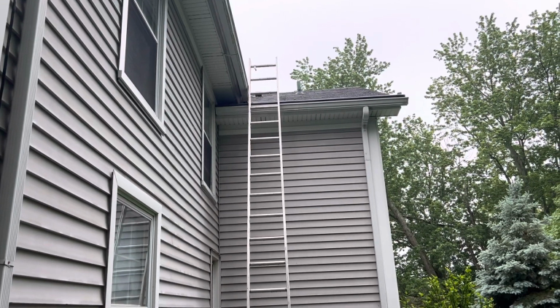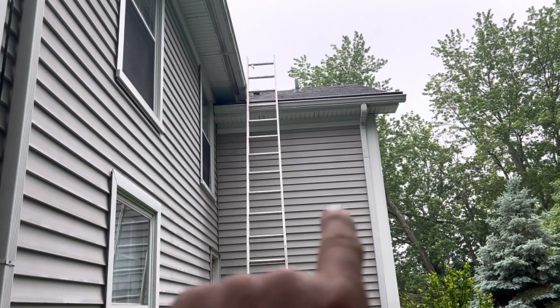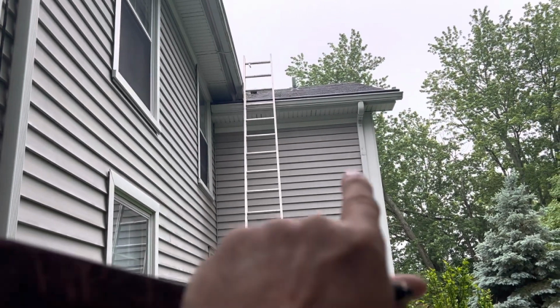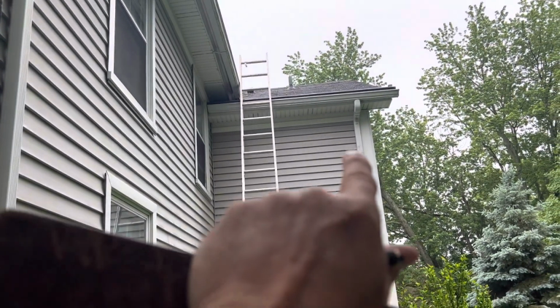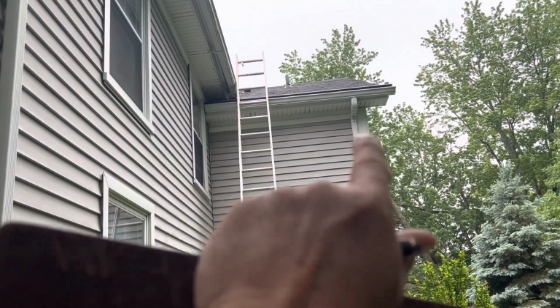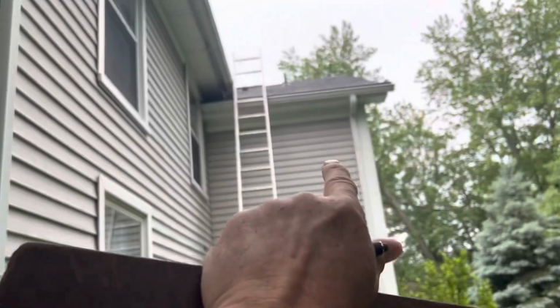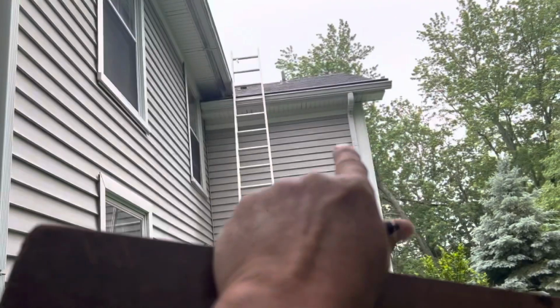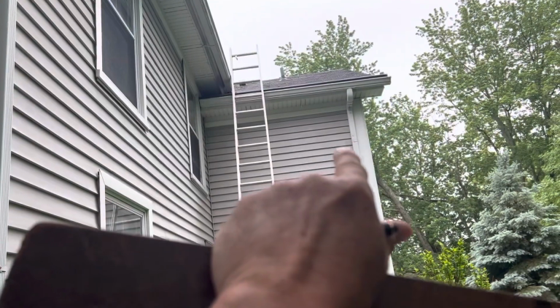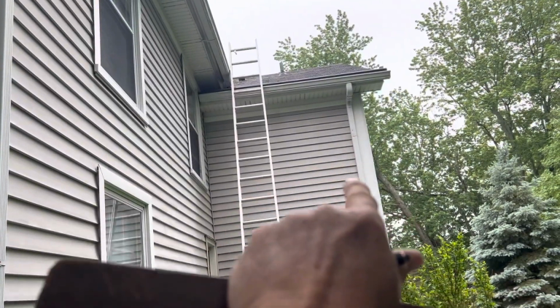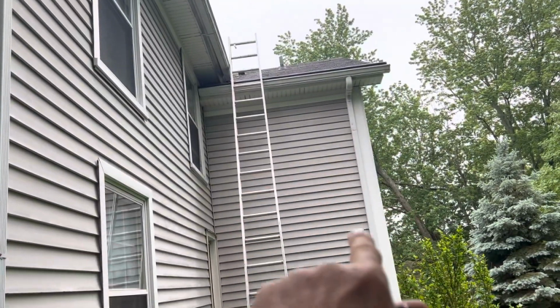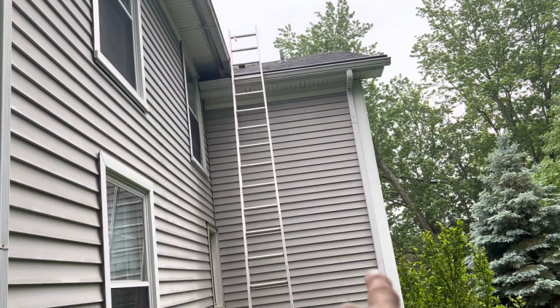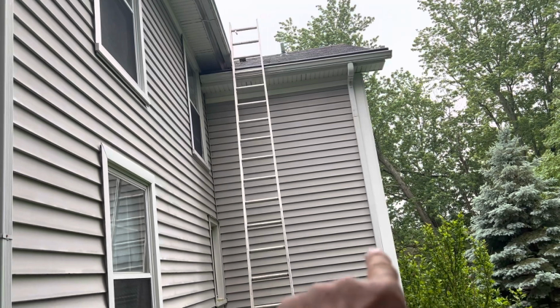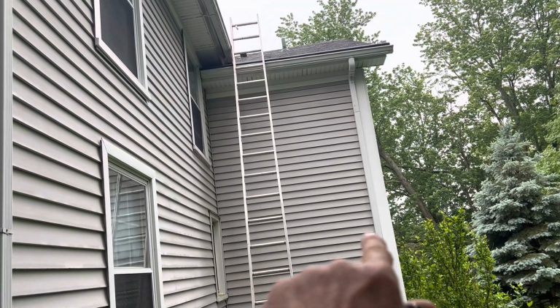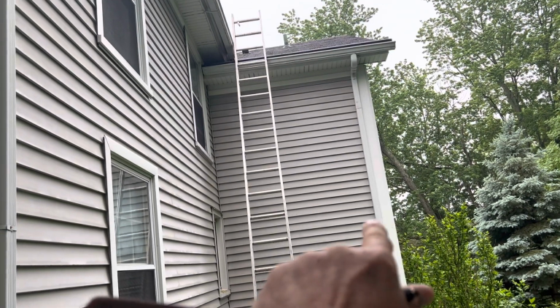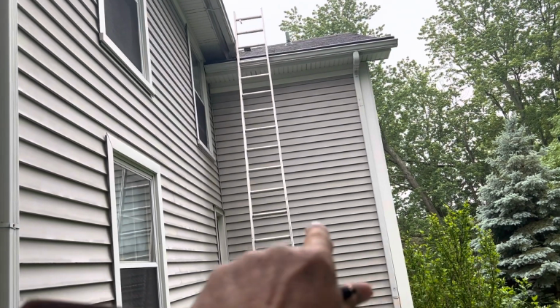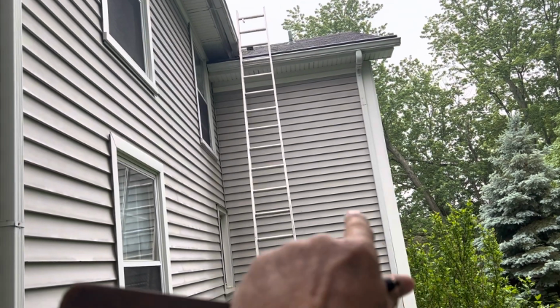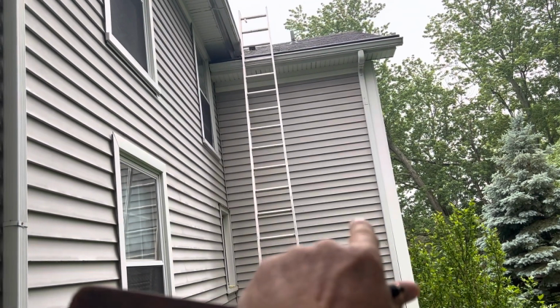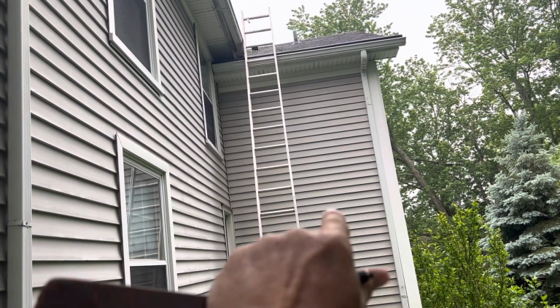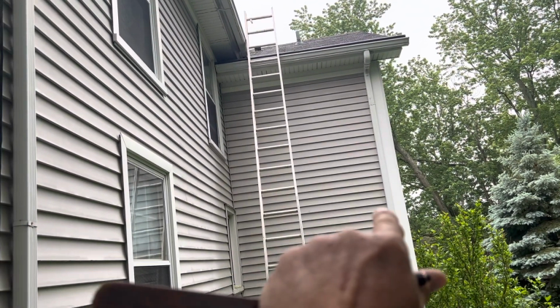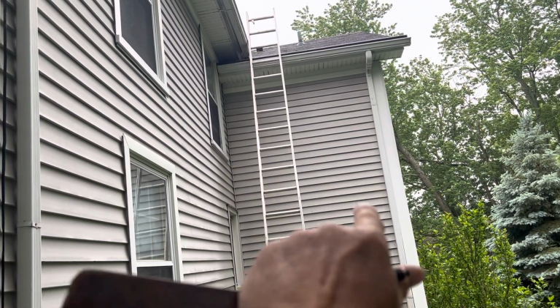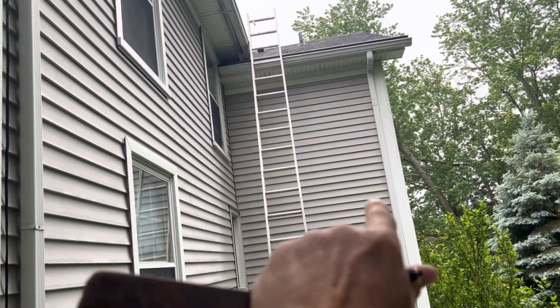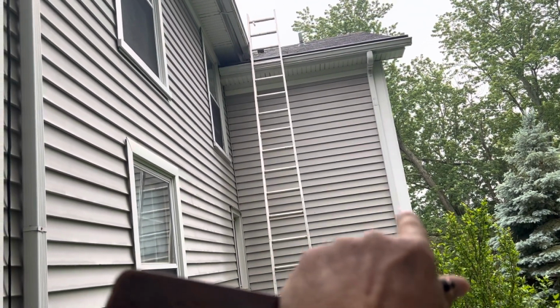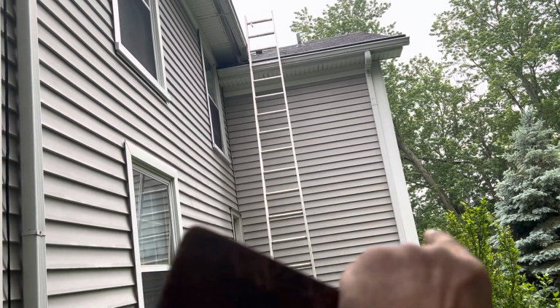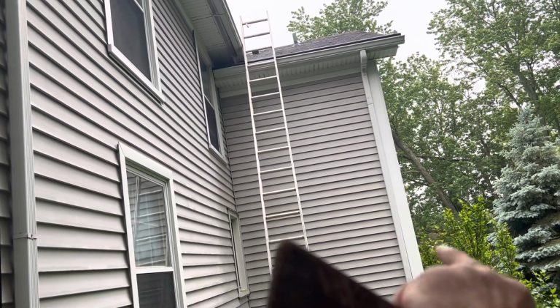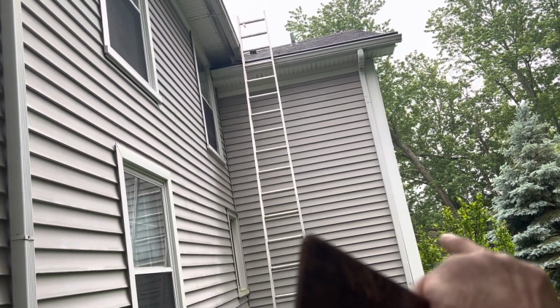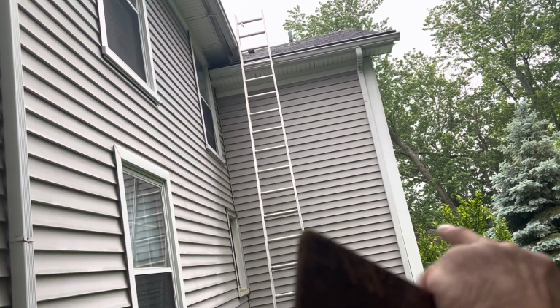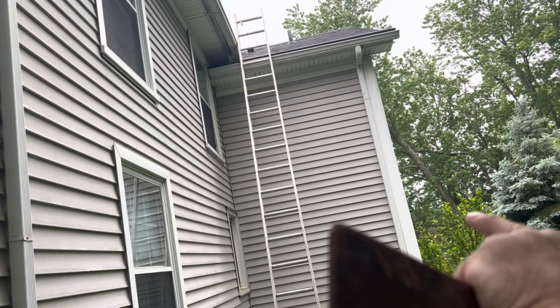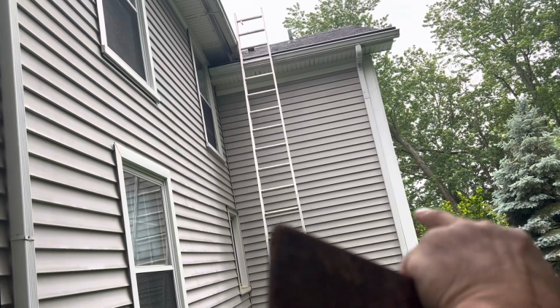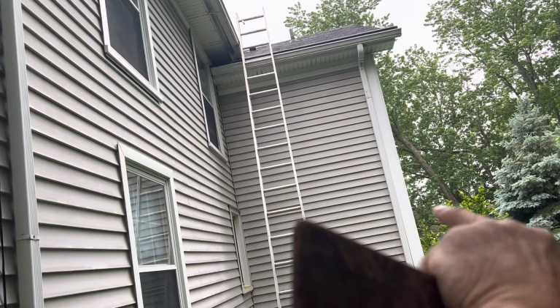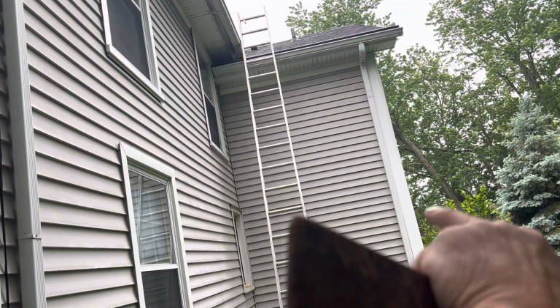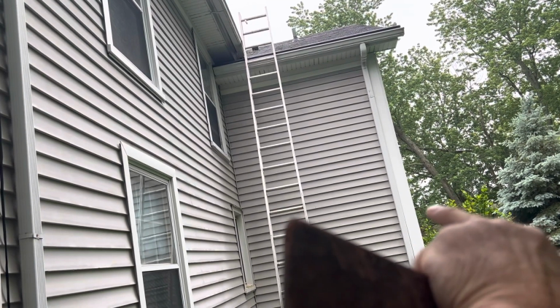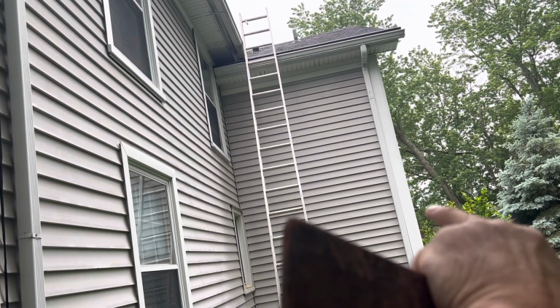We're out here in Elma, and just past that downspout at the exterior wall, that's the kitchen. The water's showing up in the lower kitchen part. The kitchen sink is over to the right side.